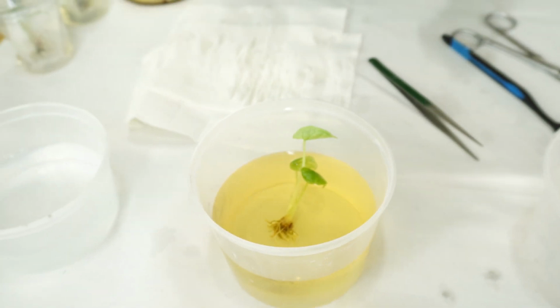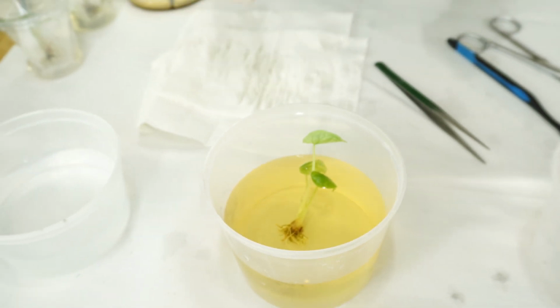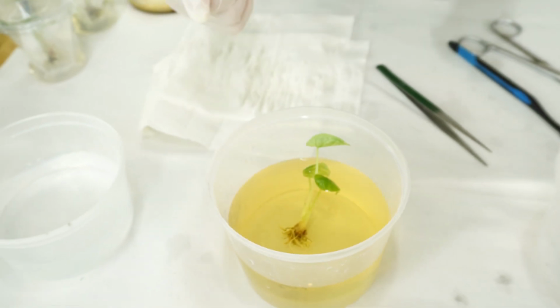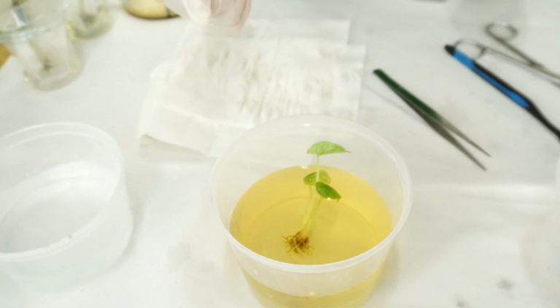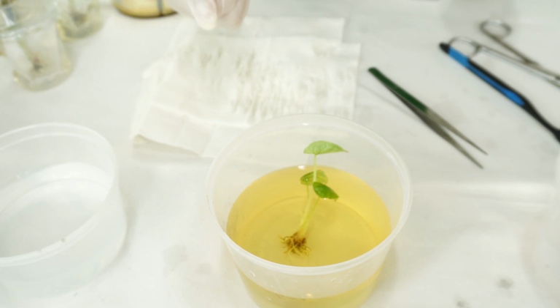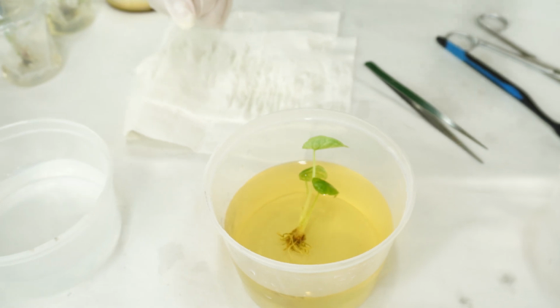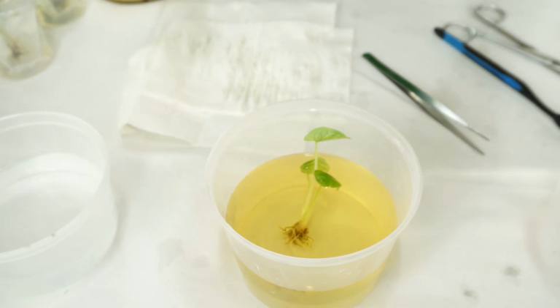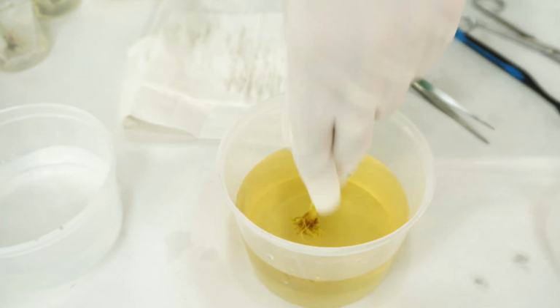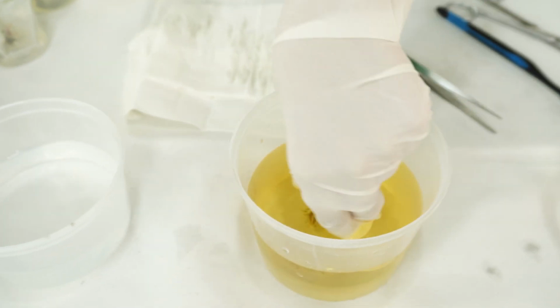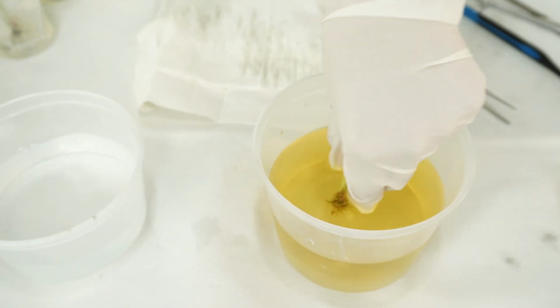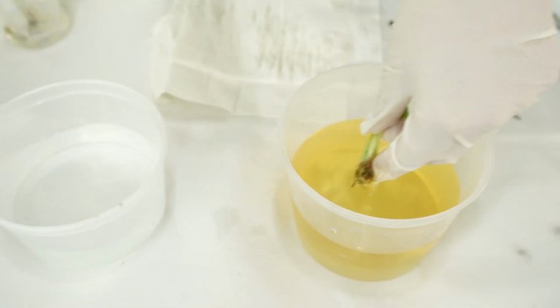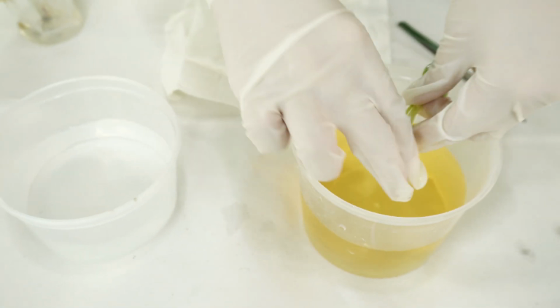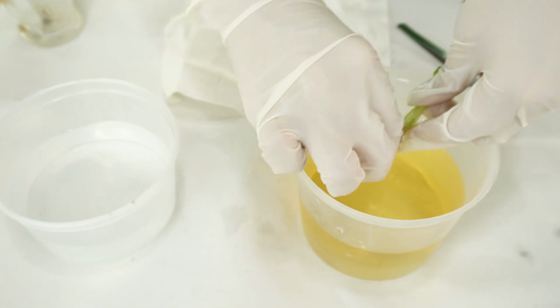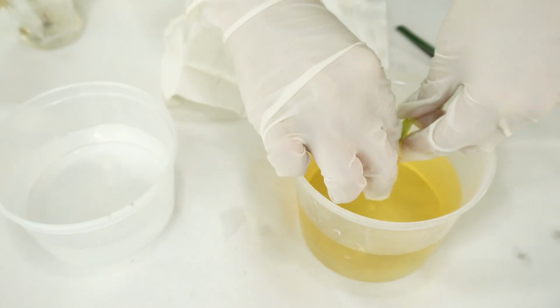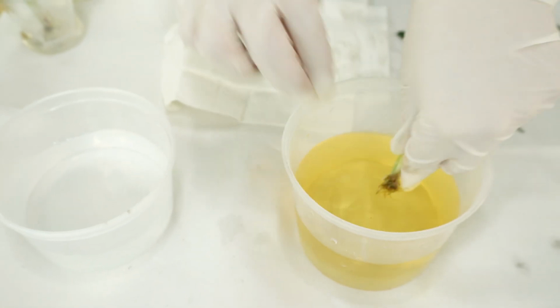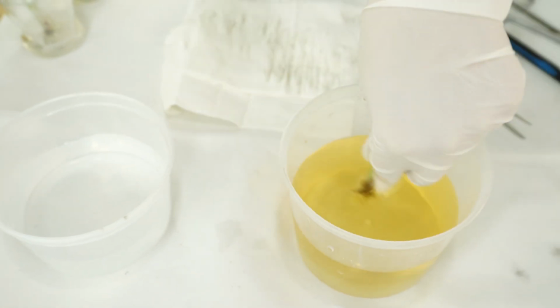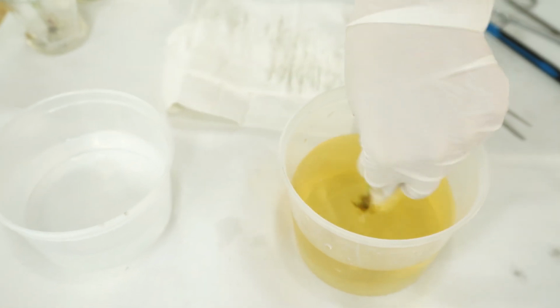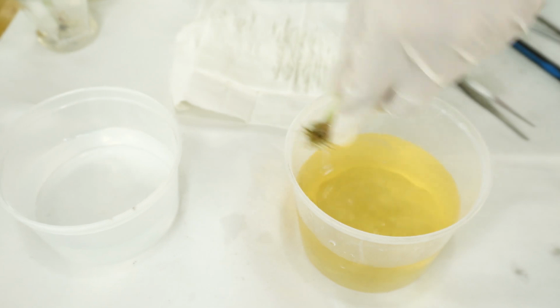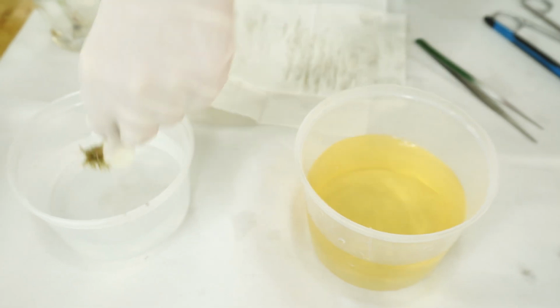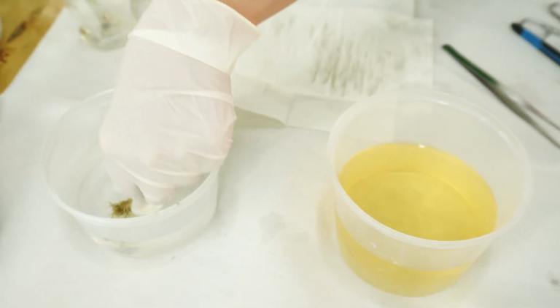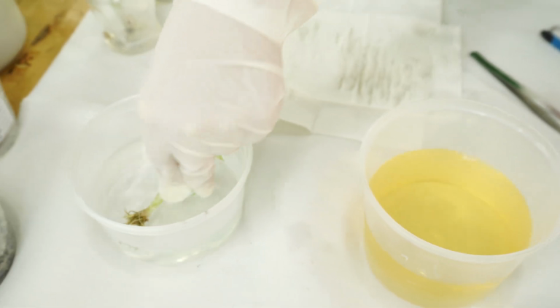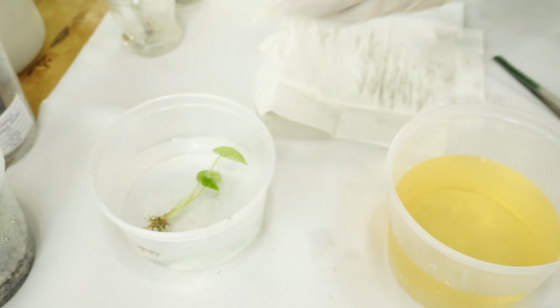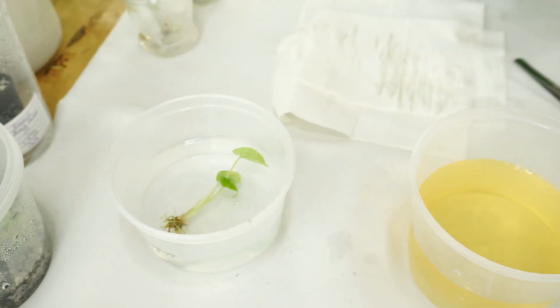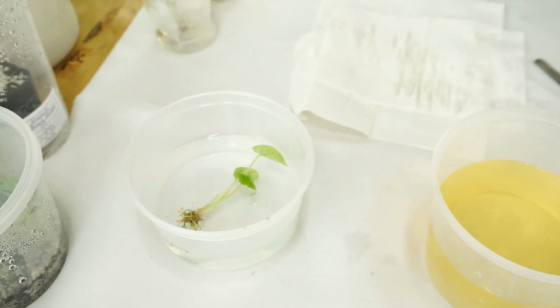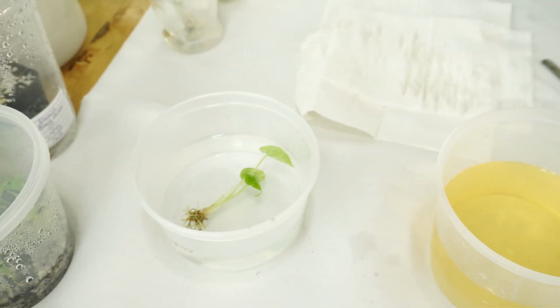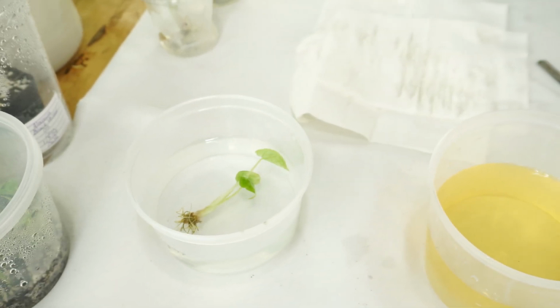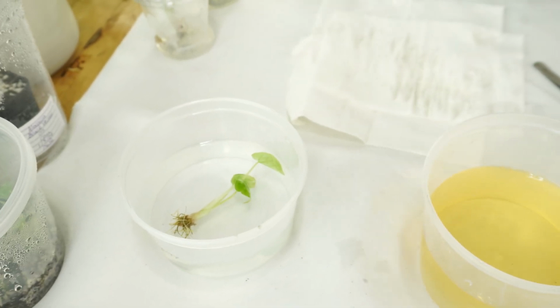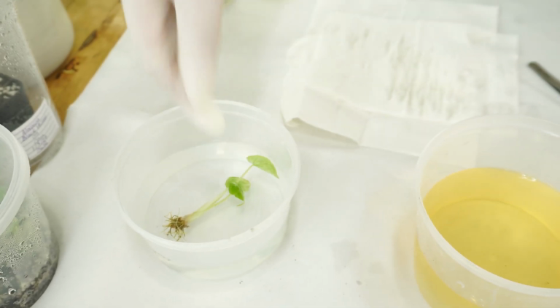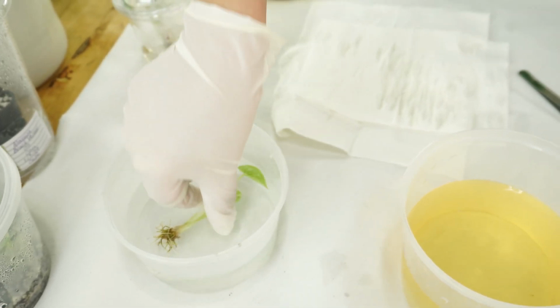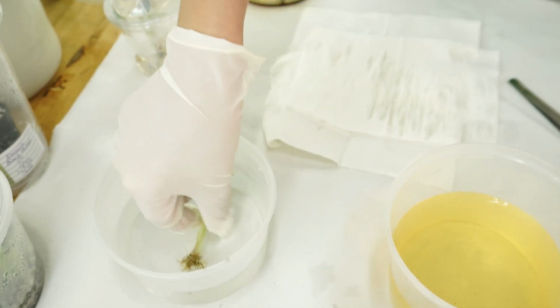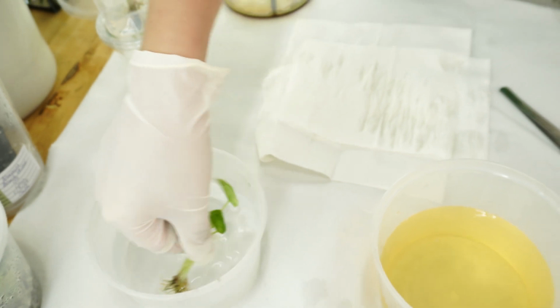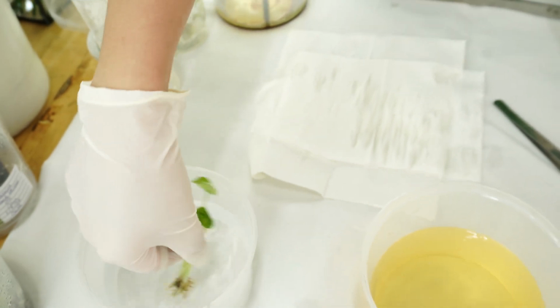Then we're going to transfer the plant from the iodized solution to clean water just to rinse it, and then dry it with a tissue again.